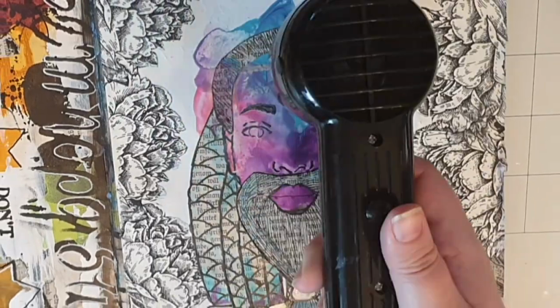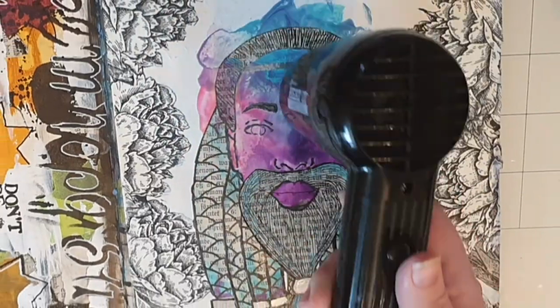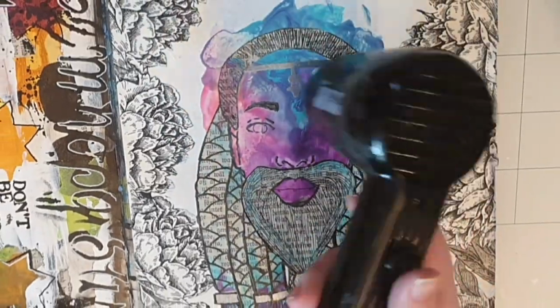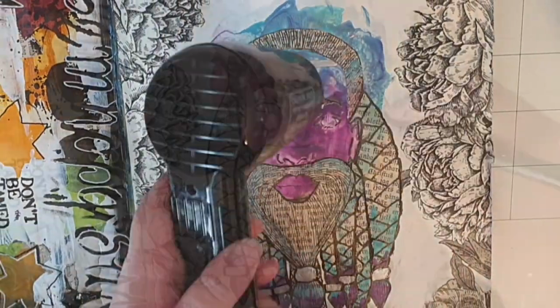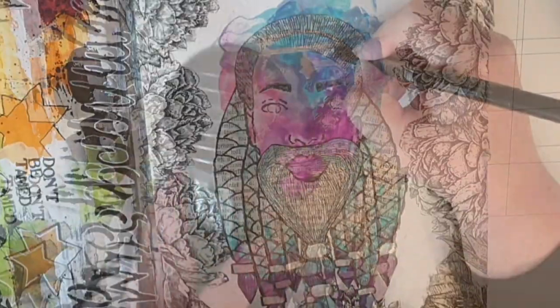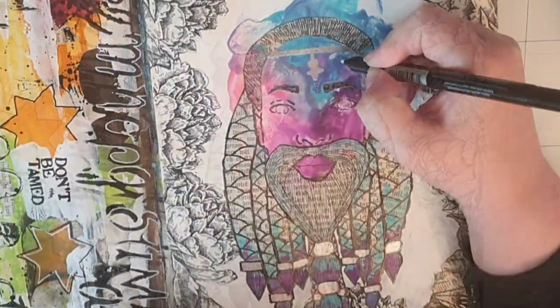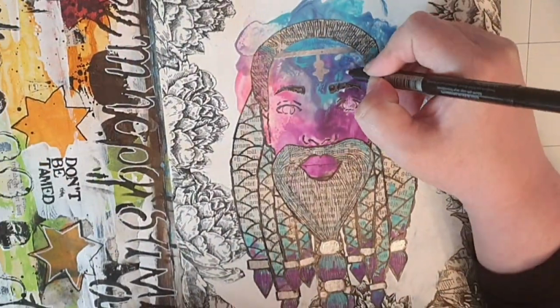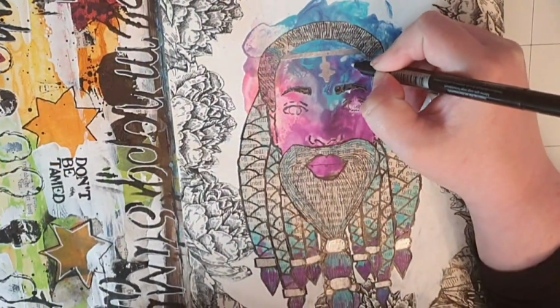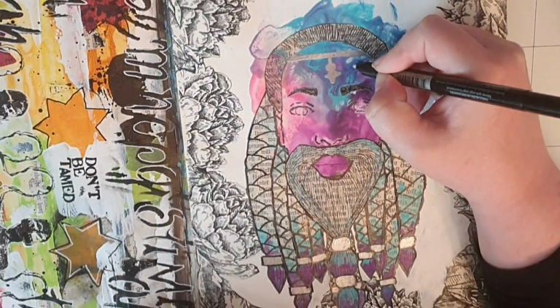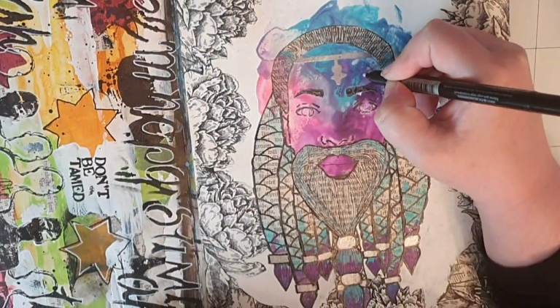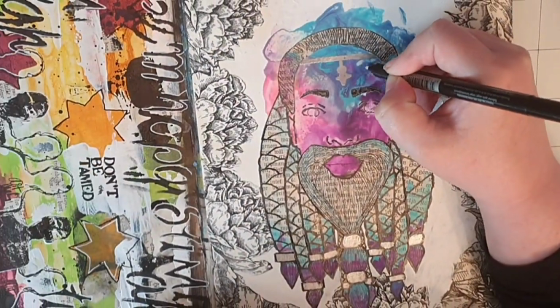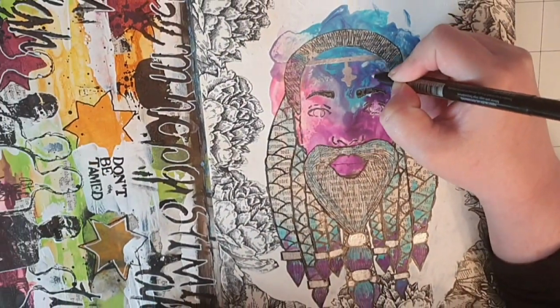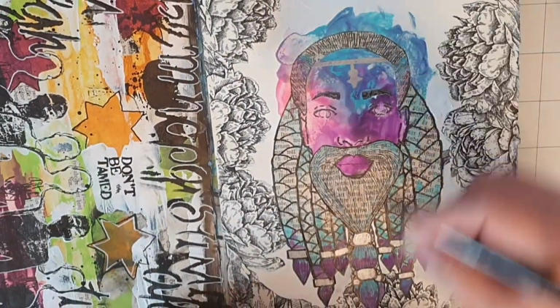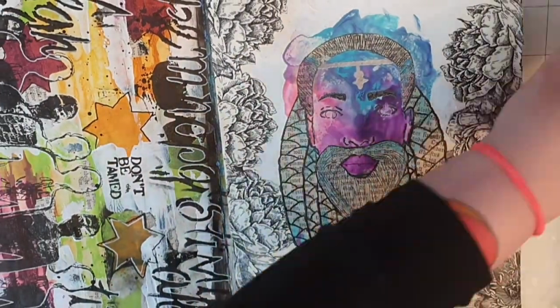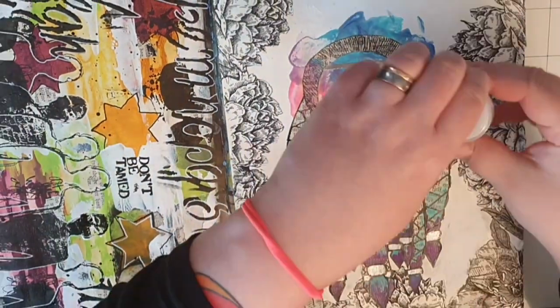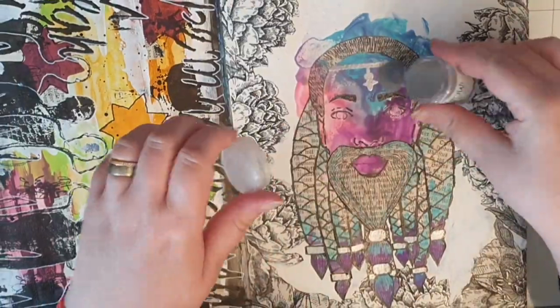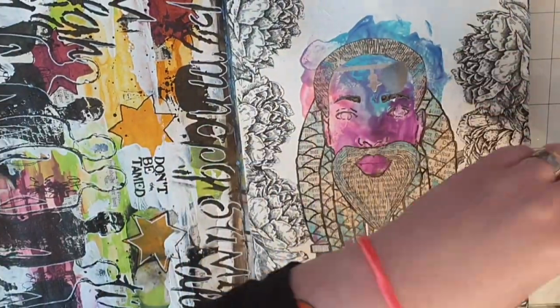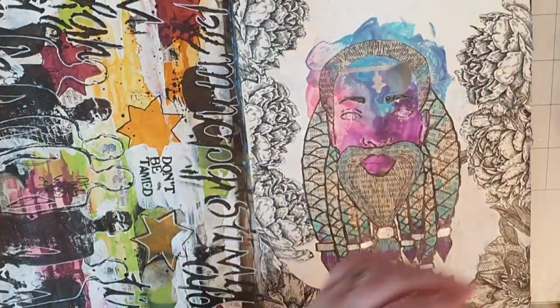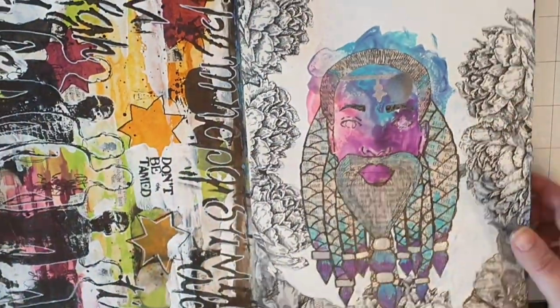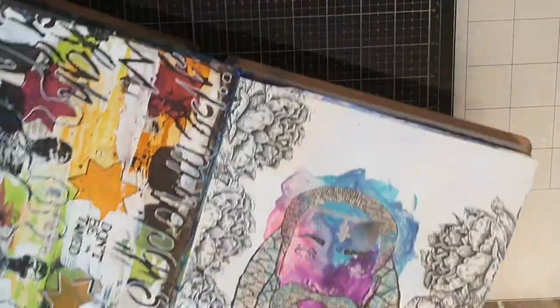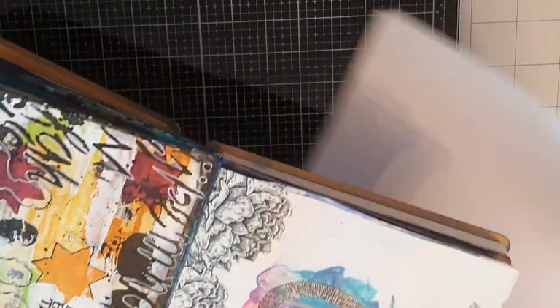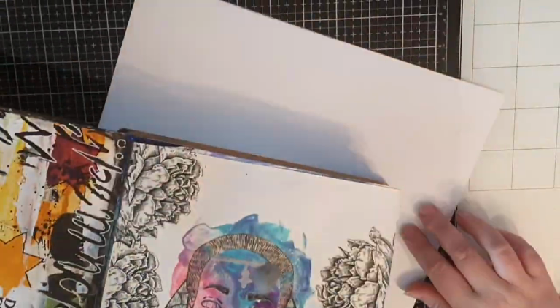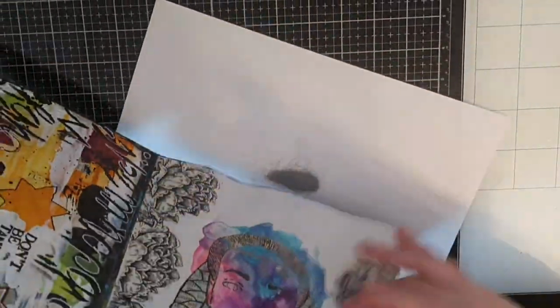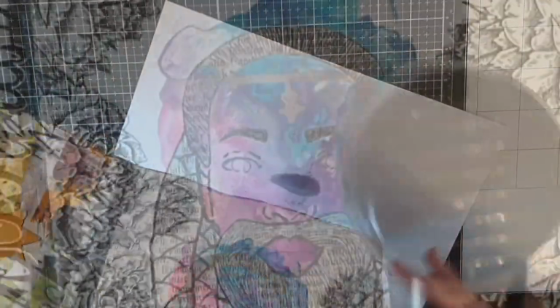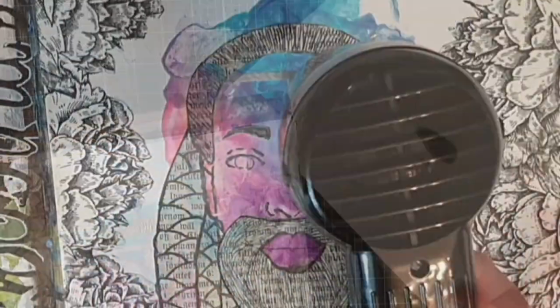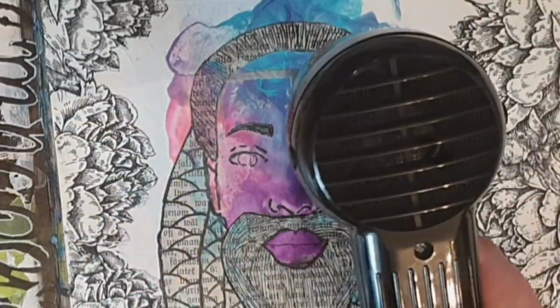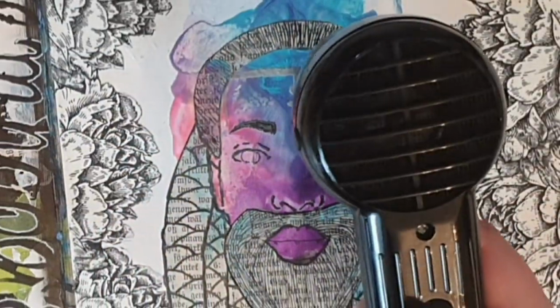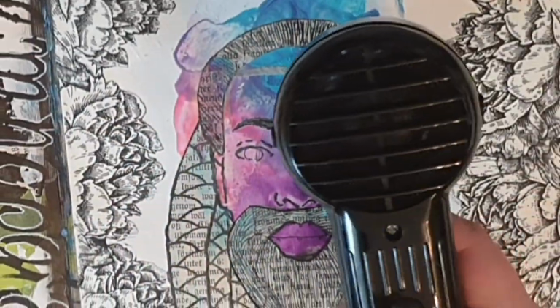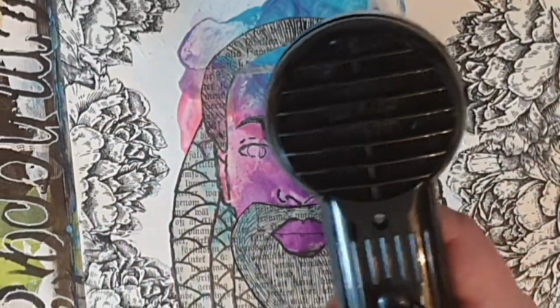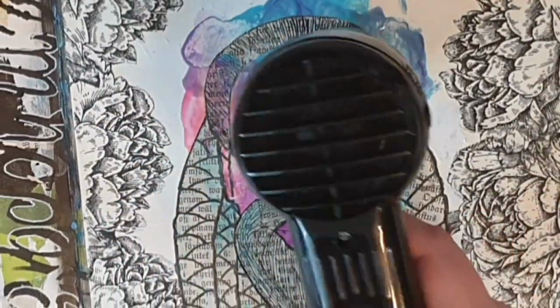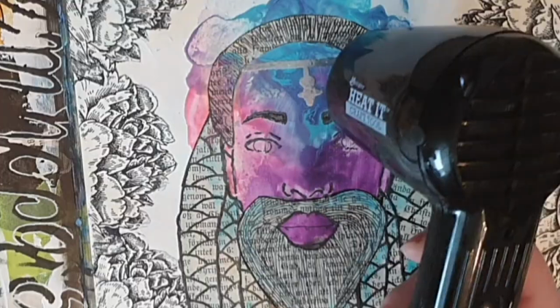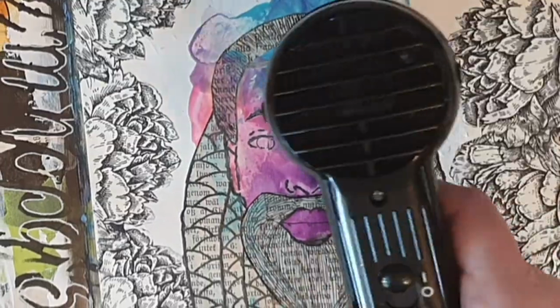A star and two hearts. I wasn't very happy with them because the ink is clear and I could not see how it would turn out, but I will fix that later.